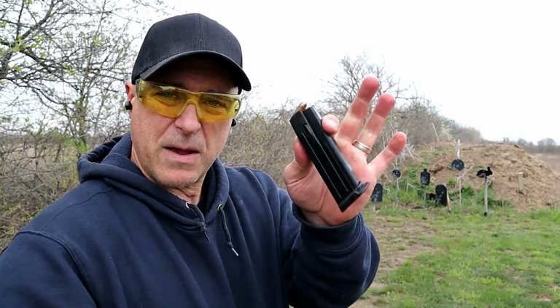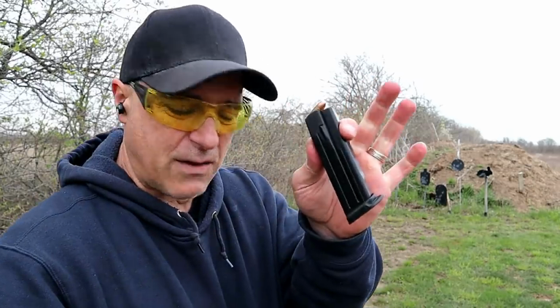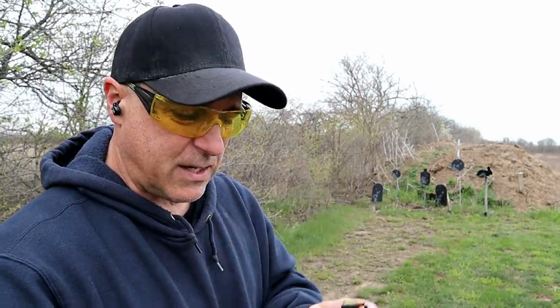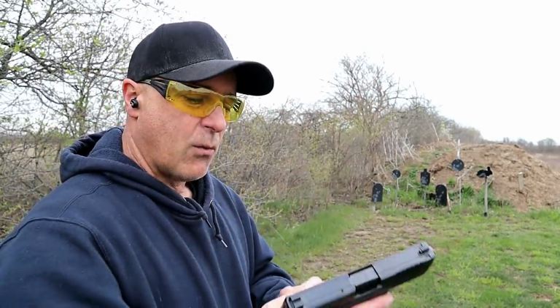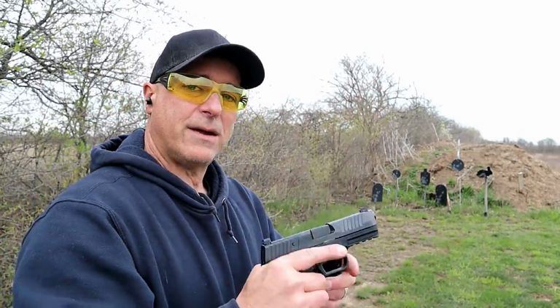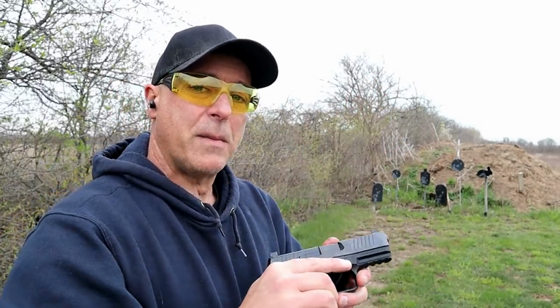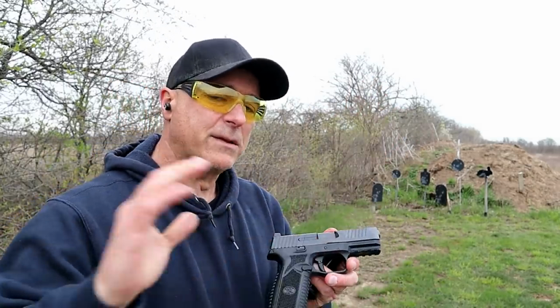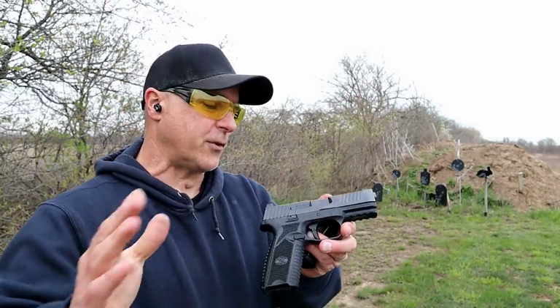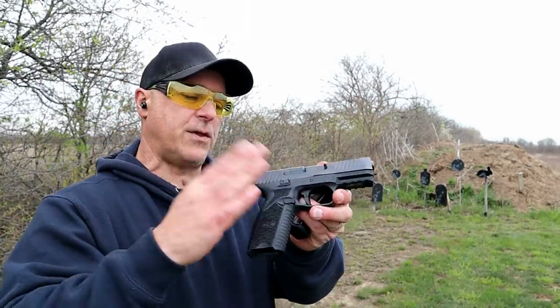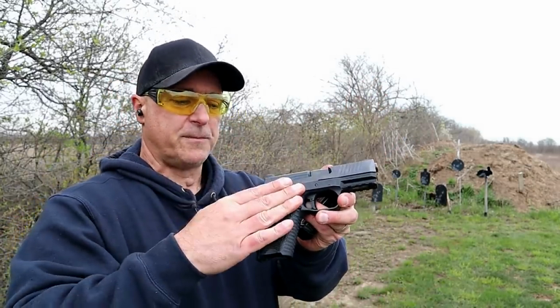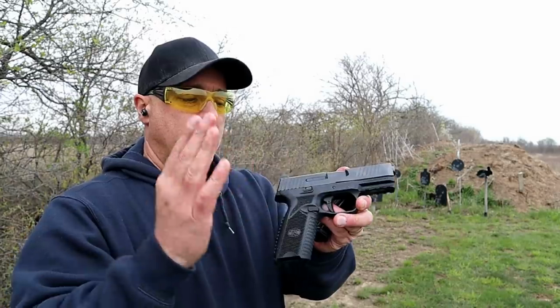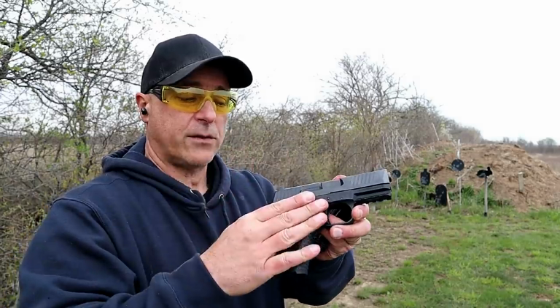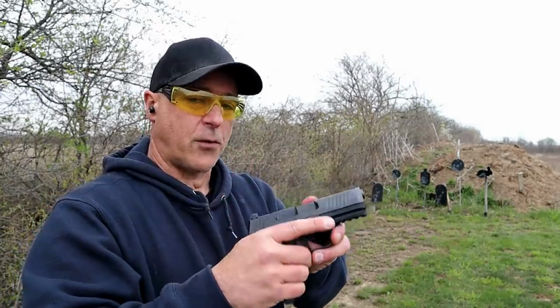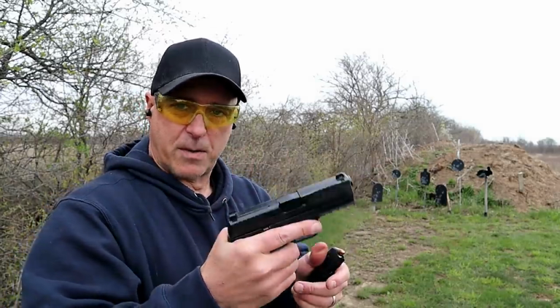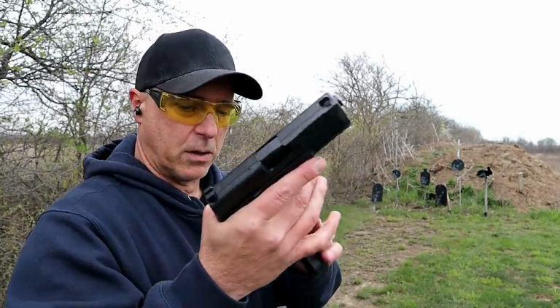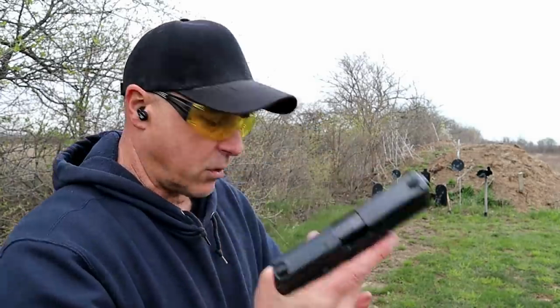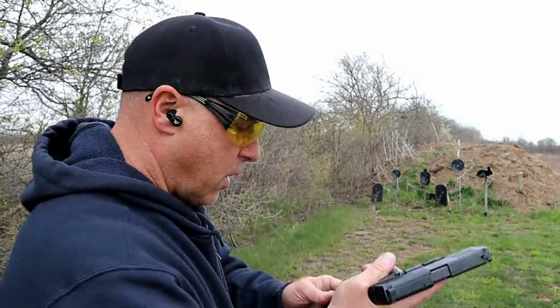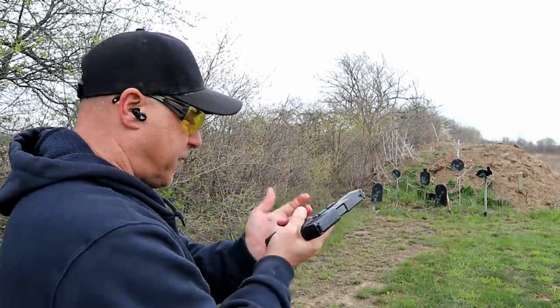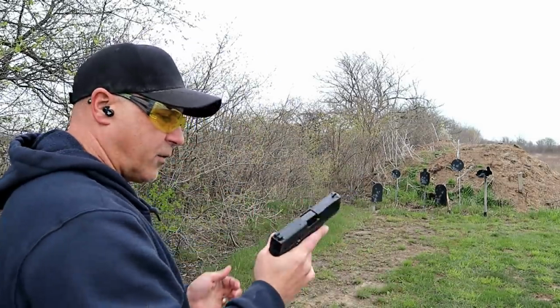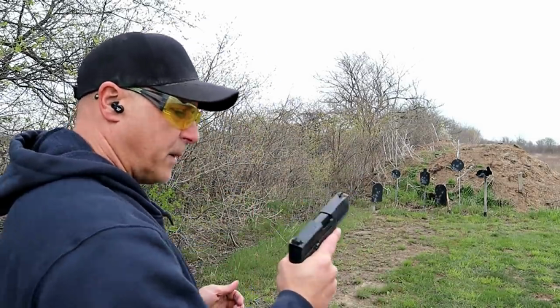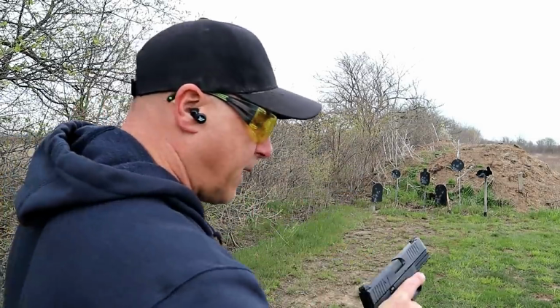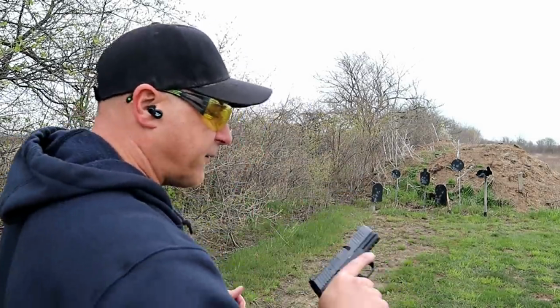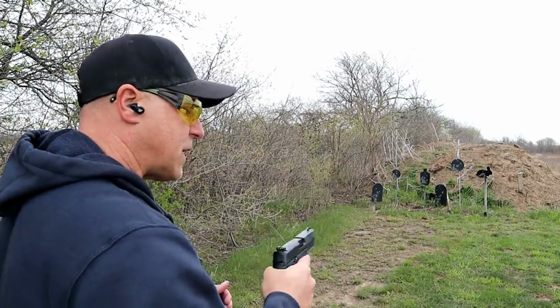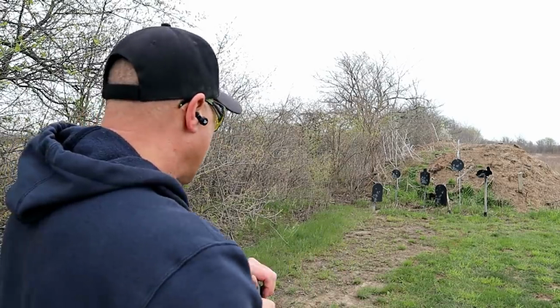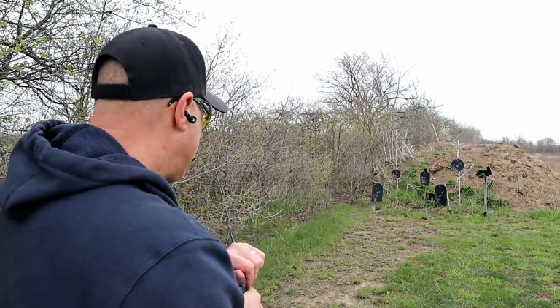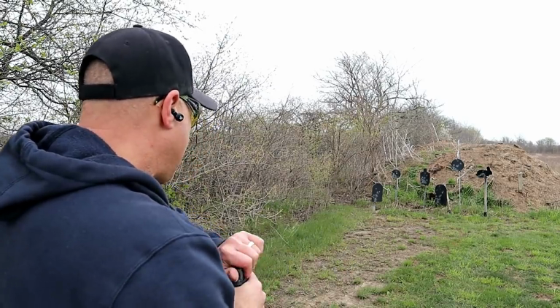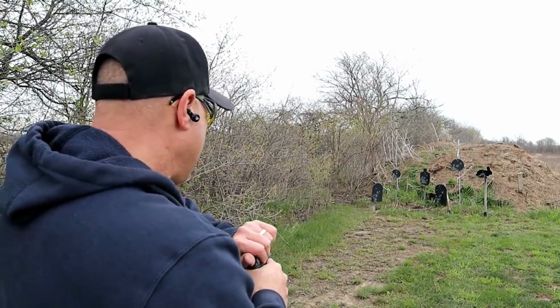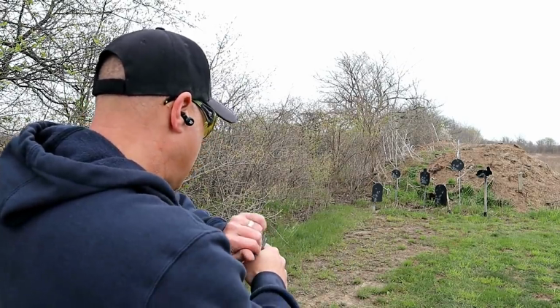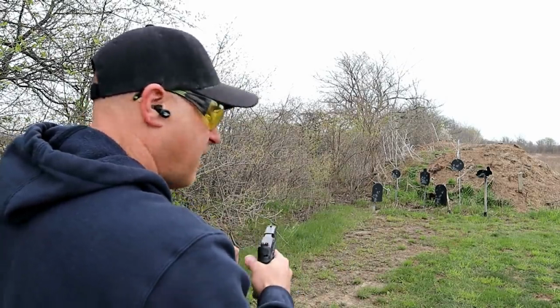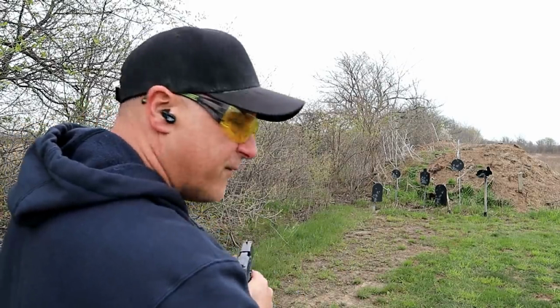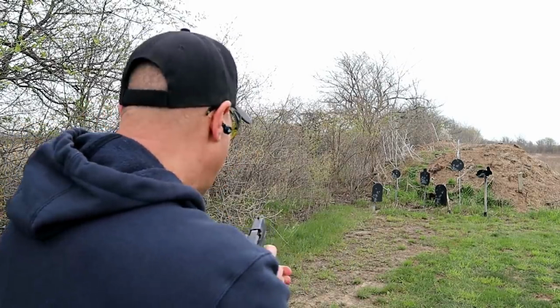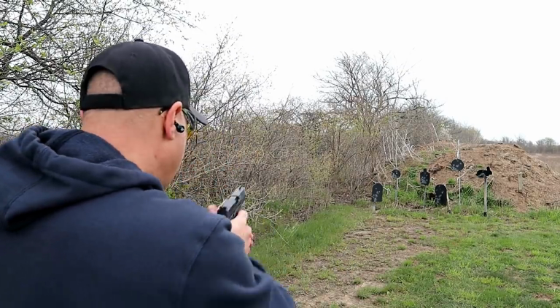They also make a mid-sized version that has a 4-inch barrel but a shorter grip. But let's go ahead and take a few shots with the FN 509.